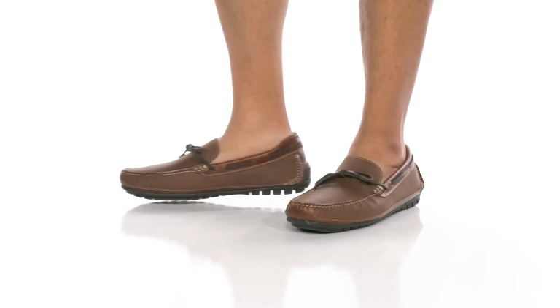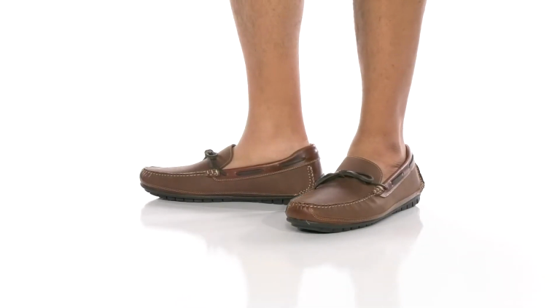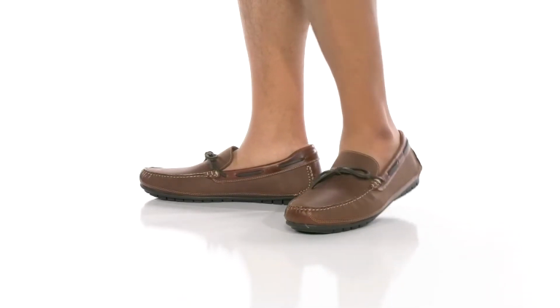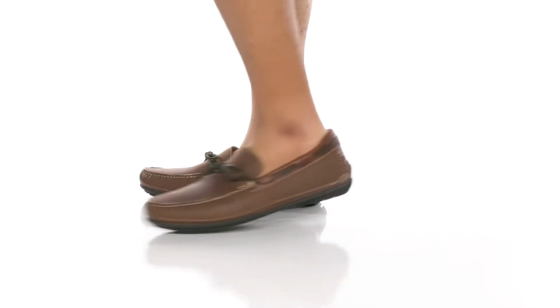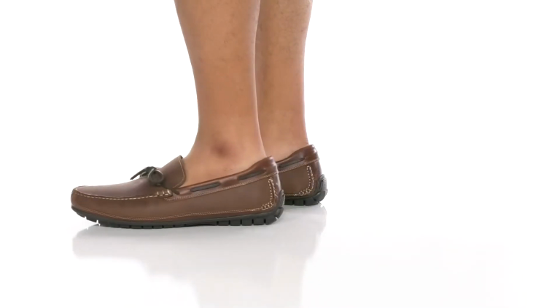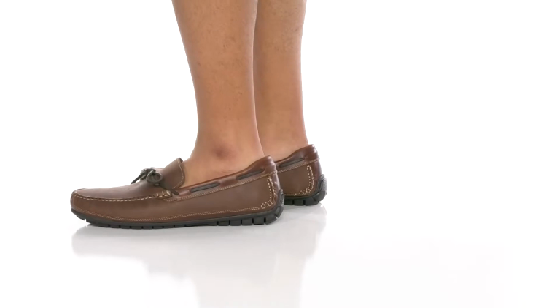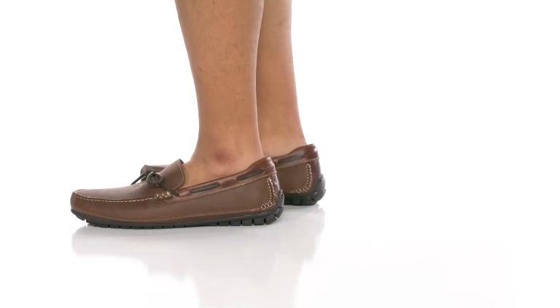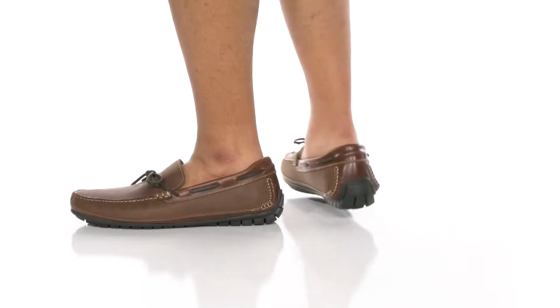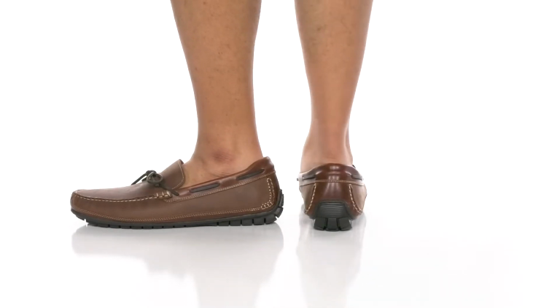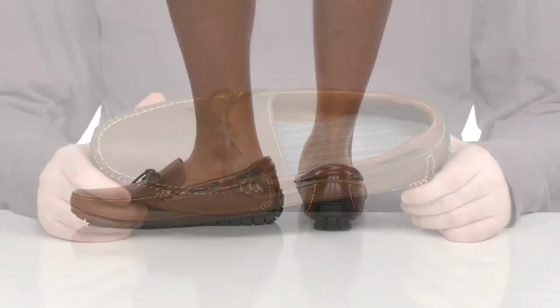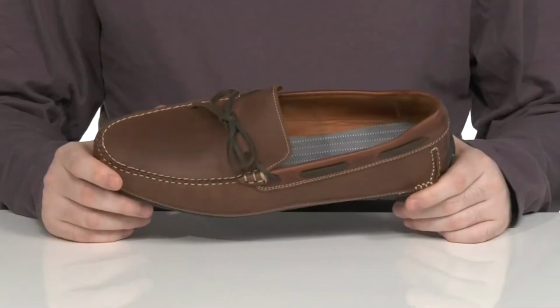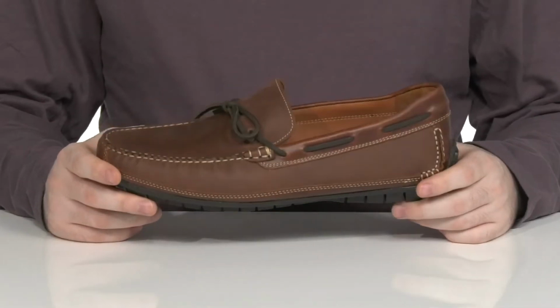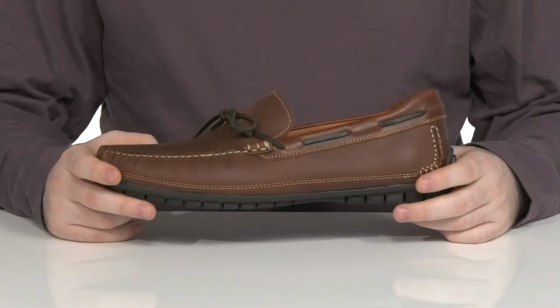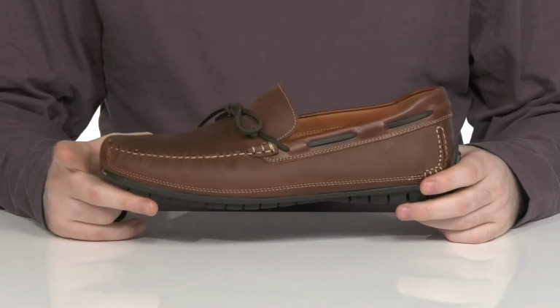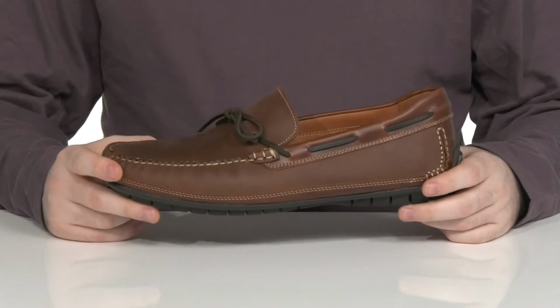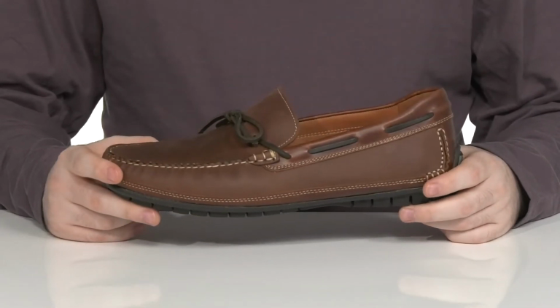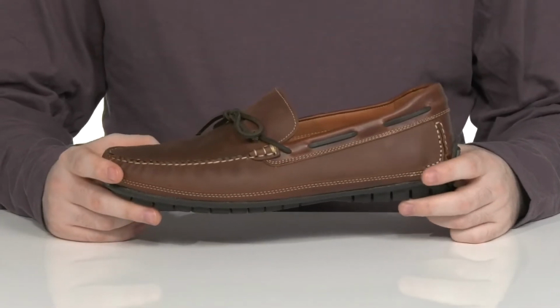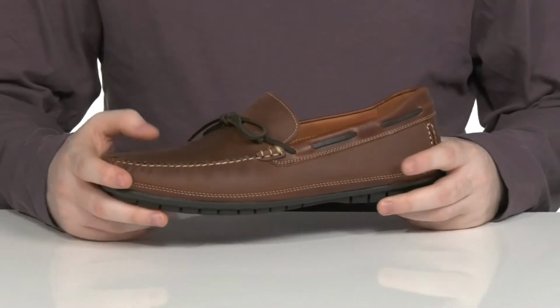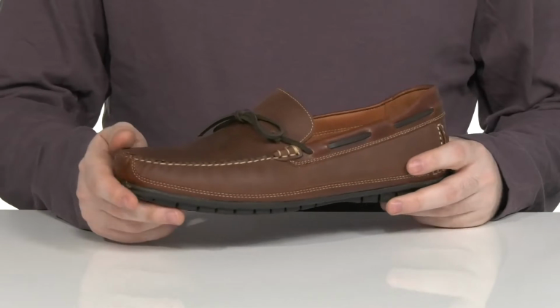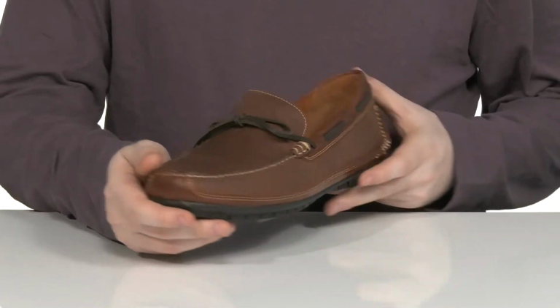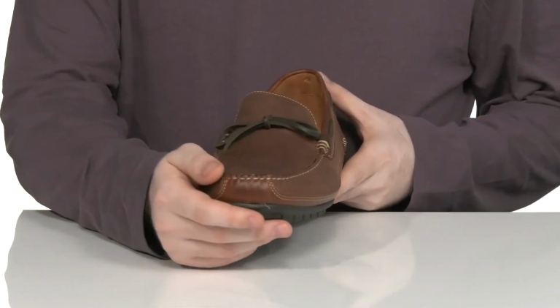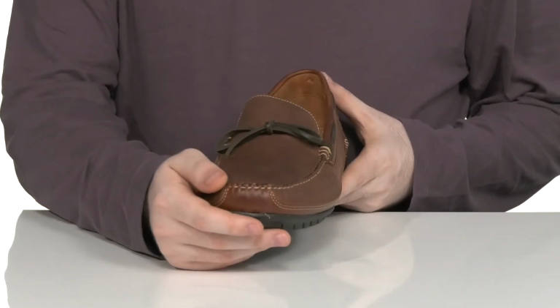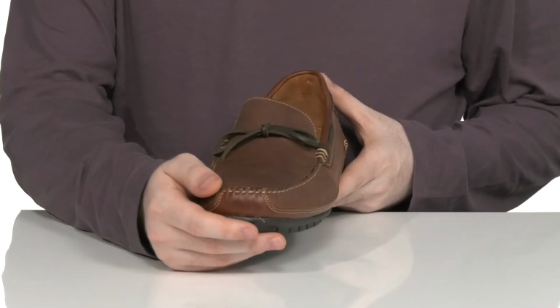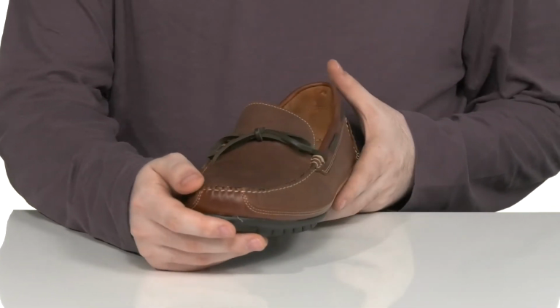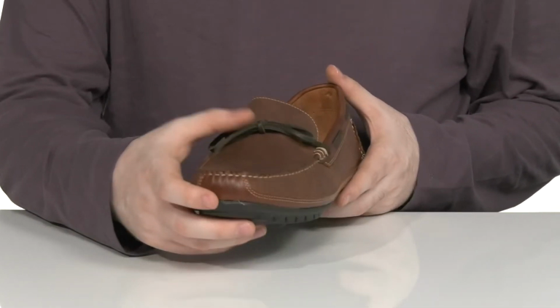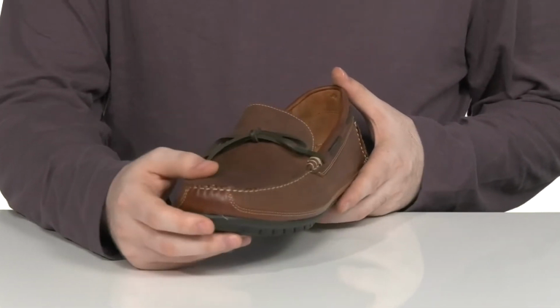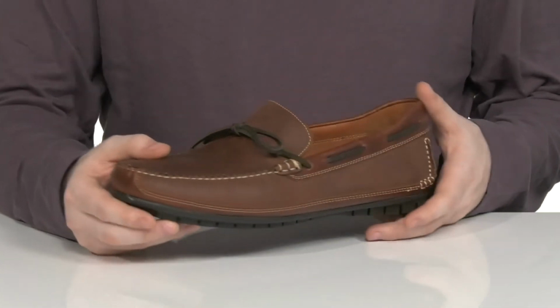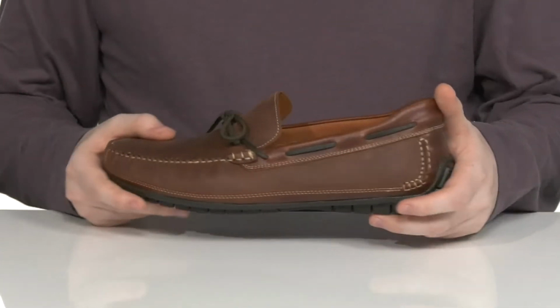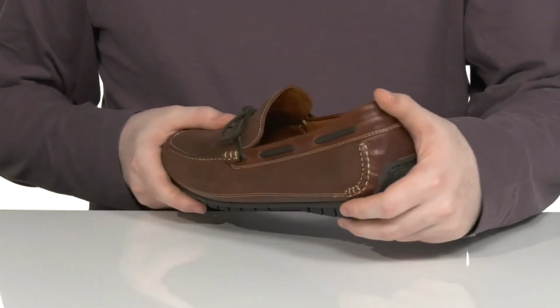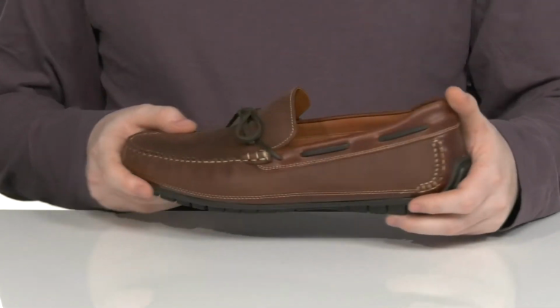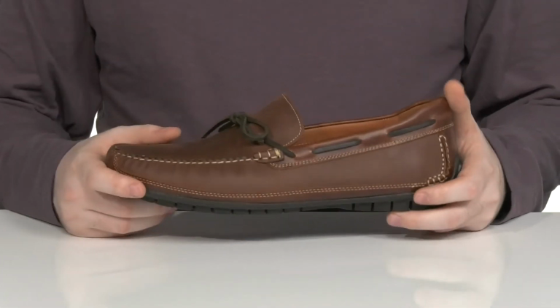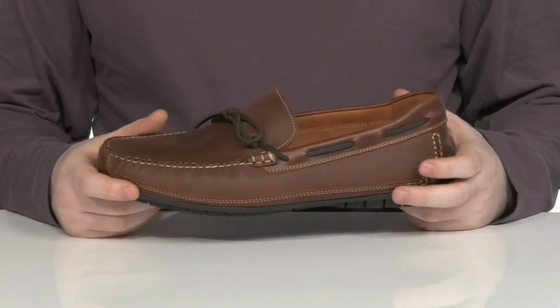Complete your laid-back yet professional look with the help of this loafer from Johnston & Murphy. This moccasin style uses toe-stitch detailing across the front with a 360-degree rawhide lace-up.